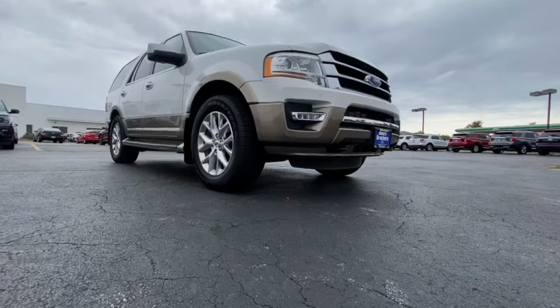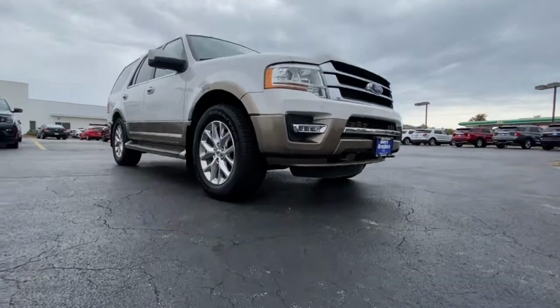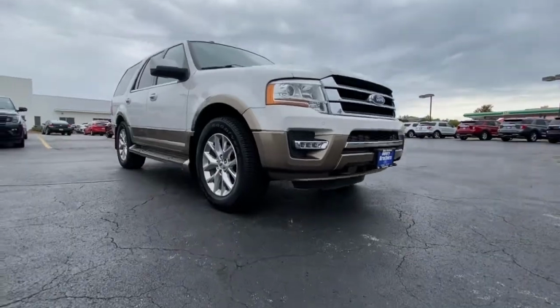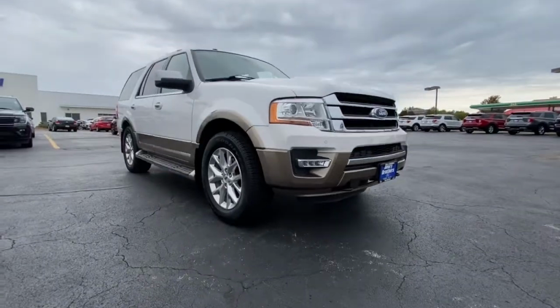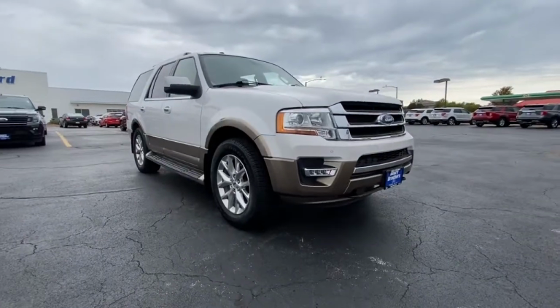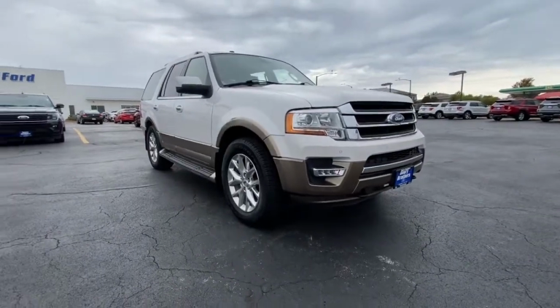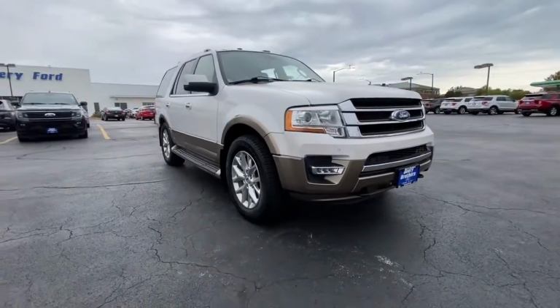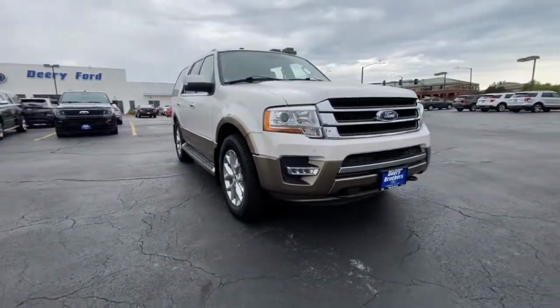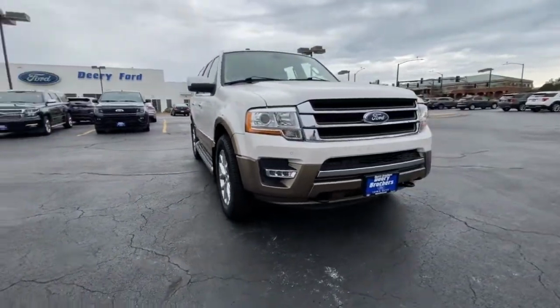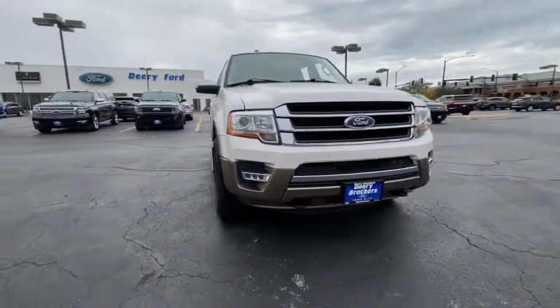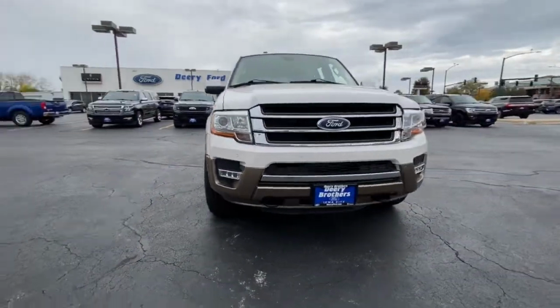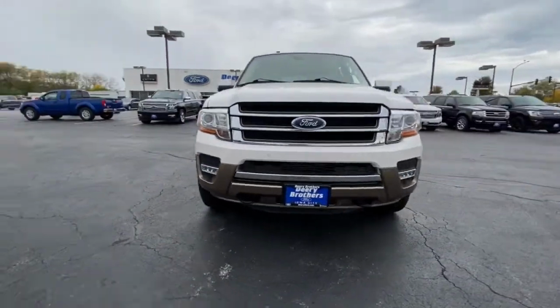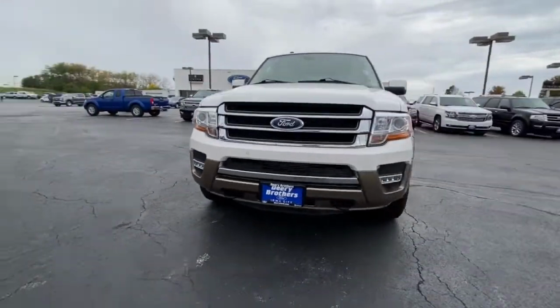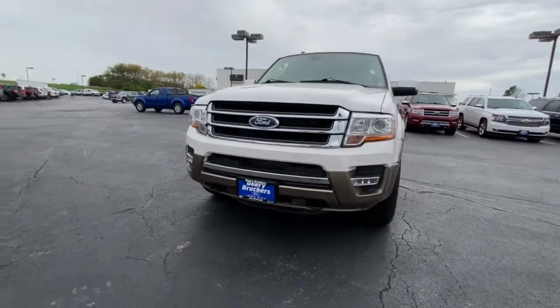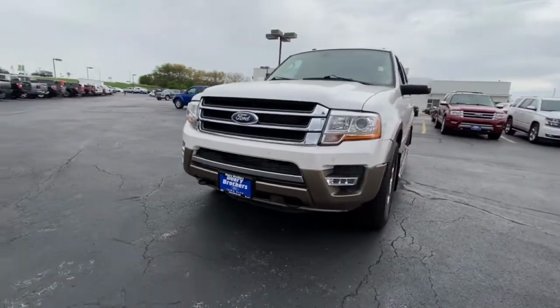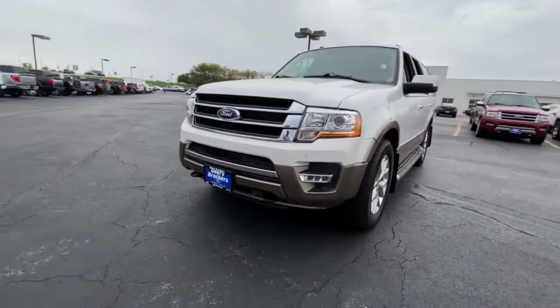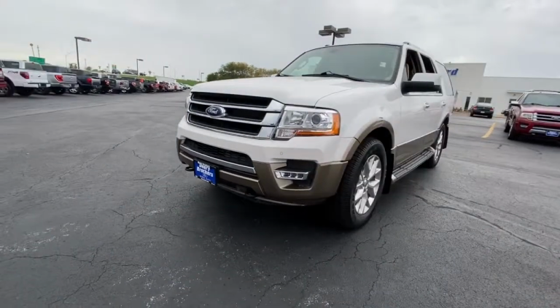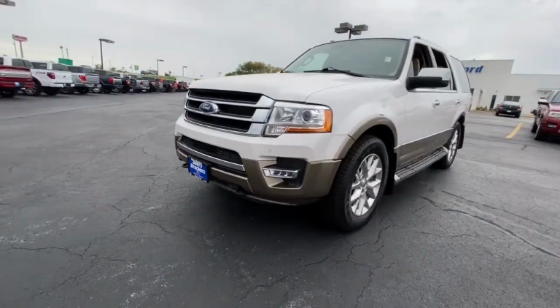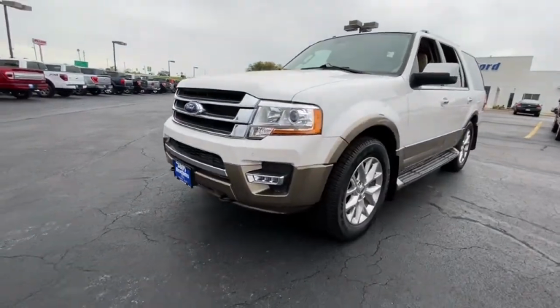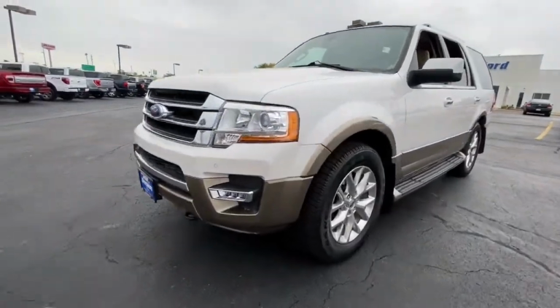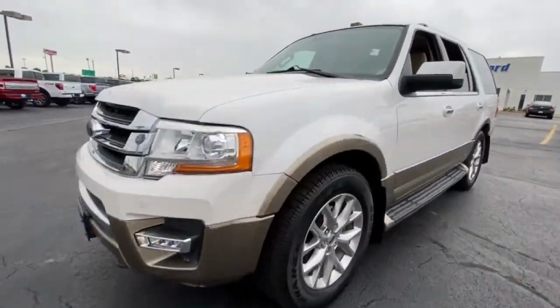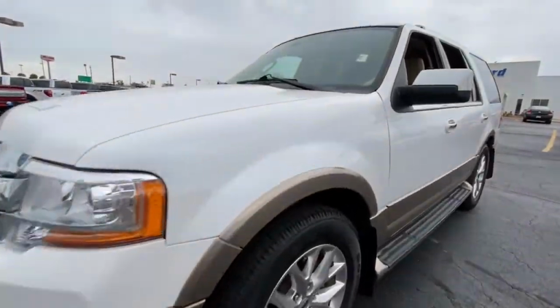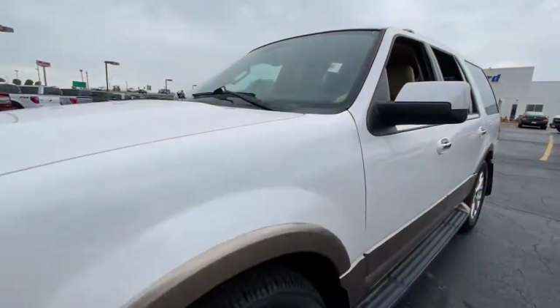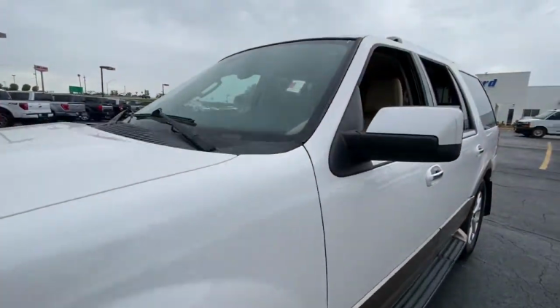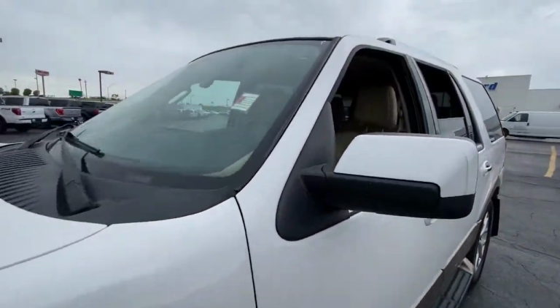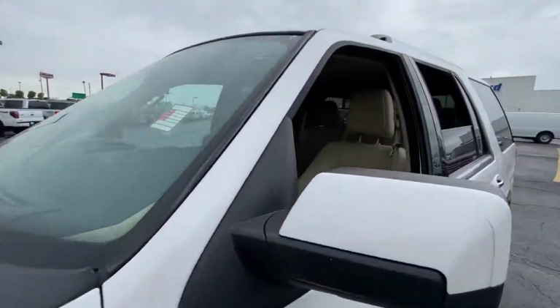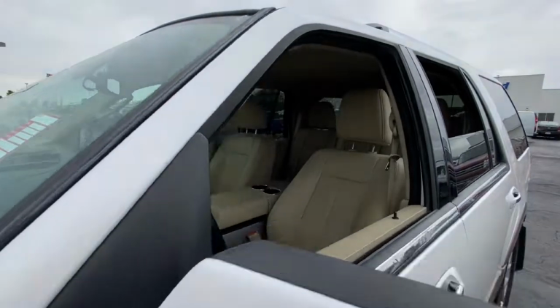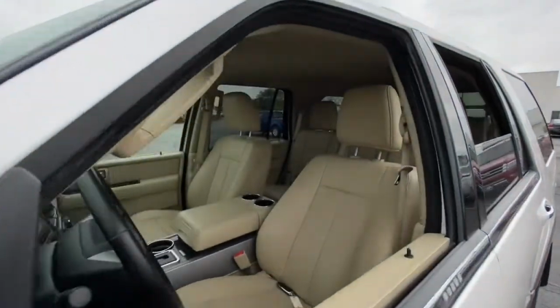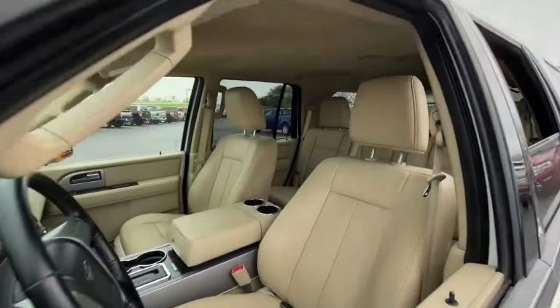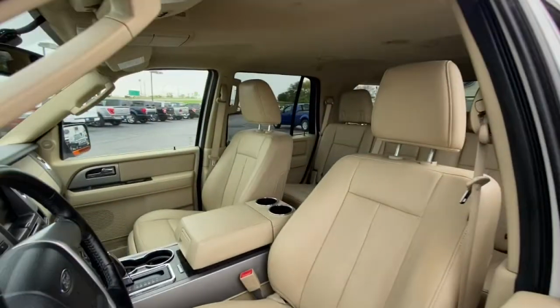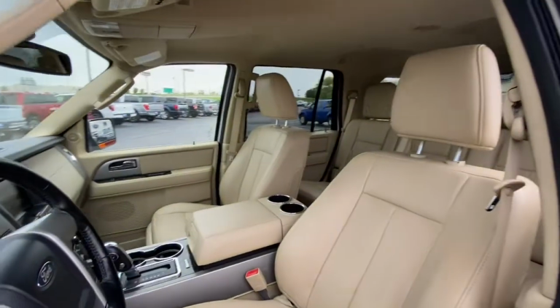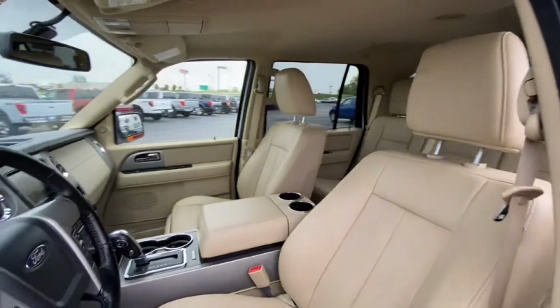Enjoy the view of this 2015 Ford Expedition. With less than 120,000 miles on the odometer, this vehicle provides excellent value. Go big, go bold, go beautiful.